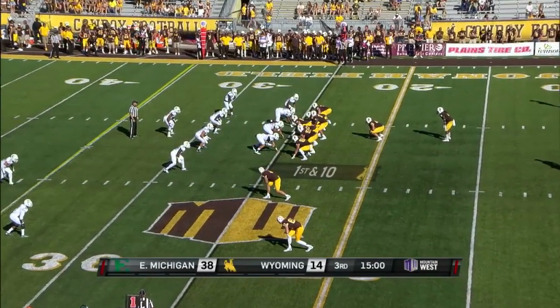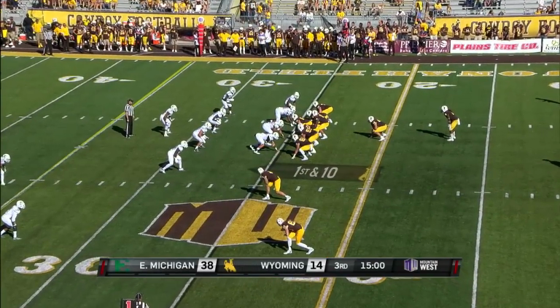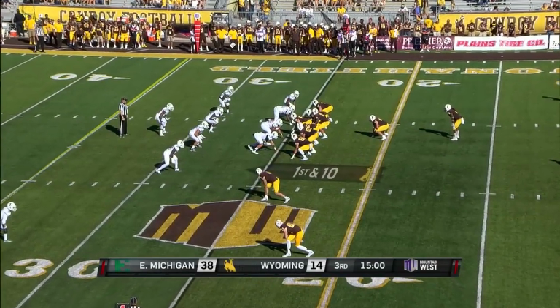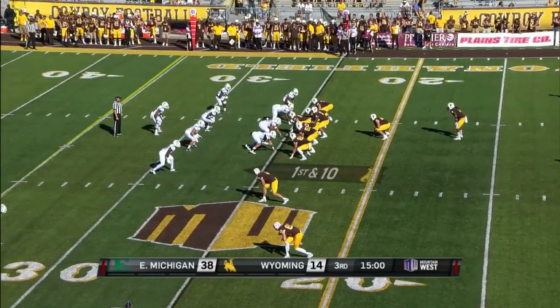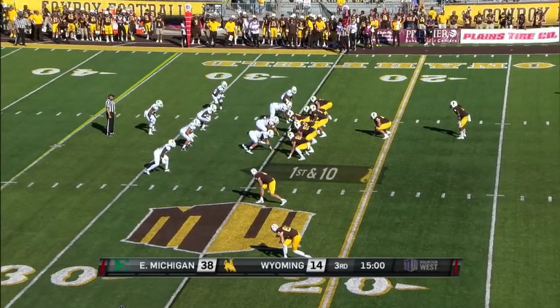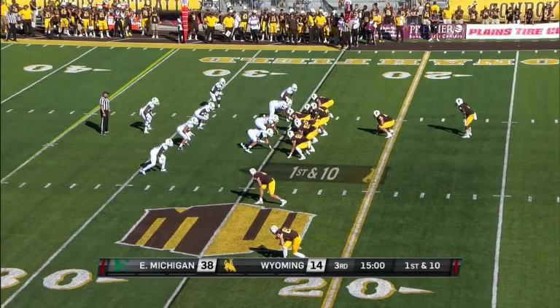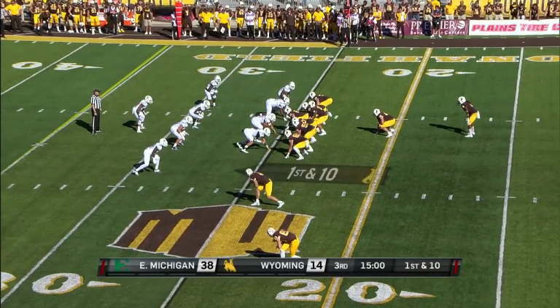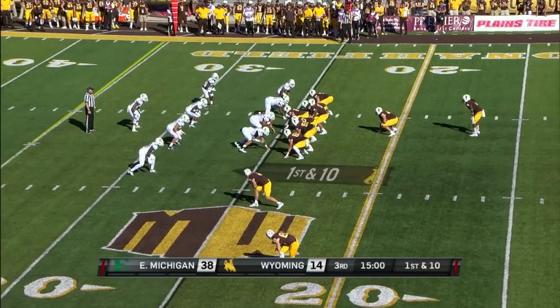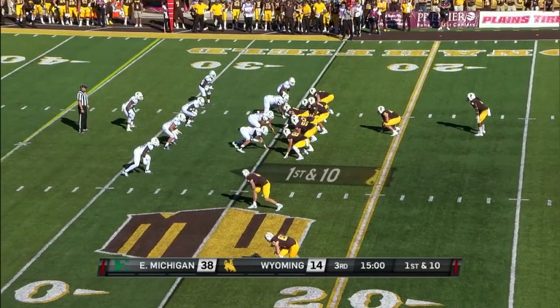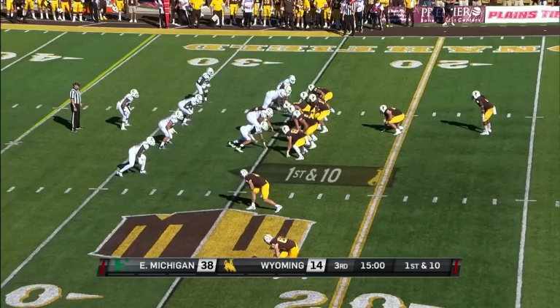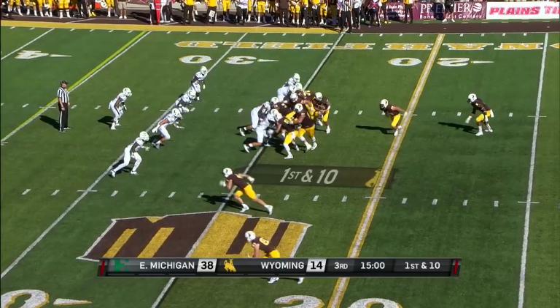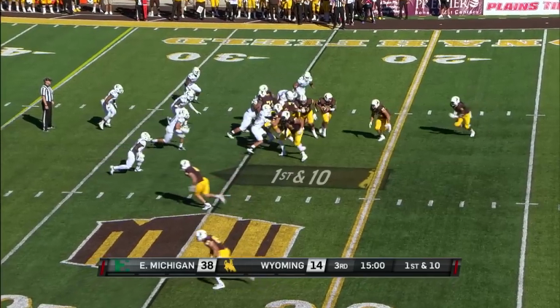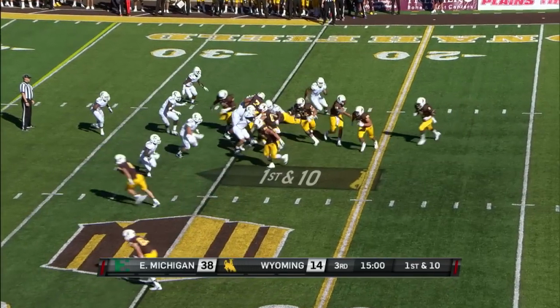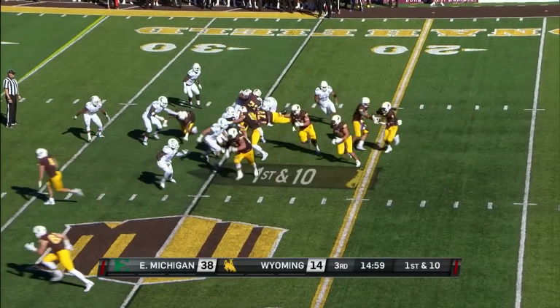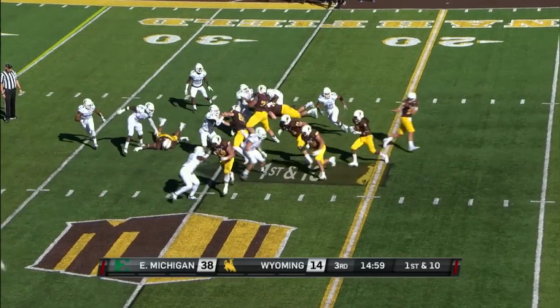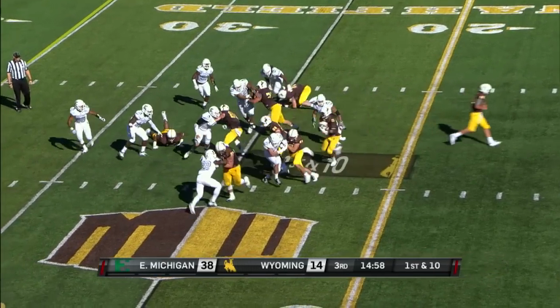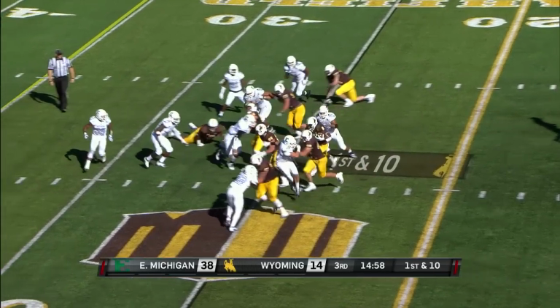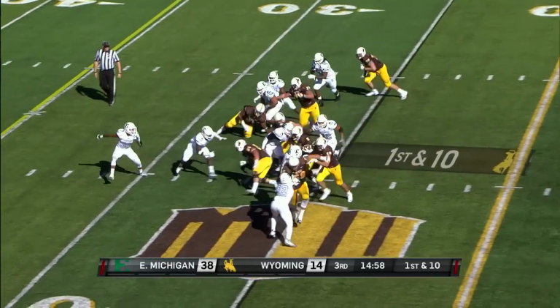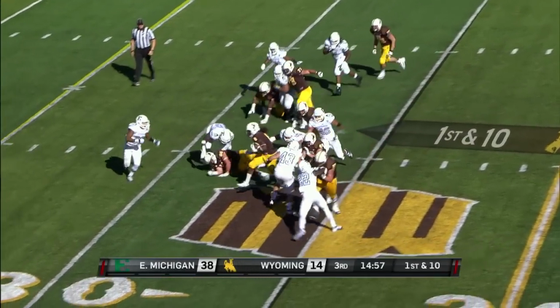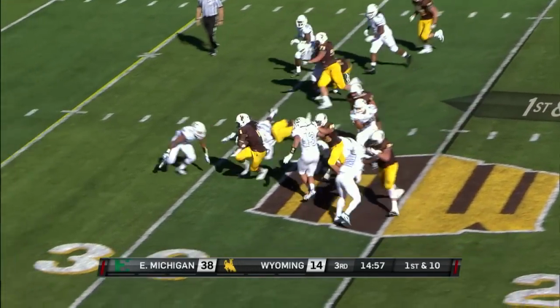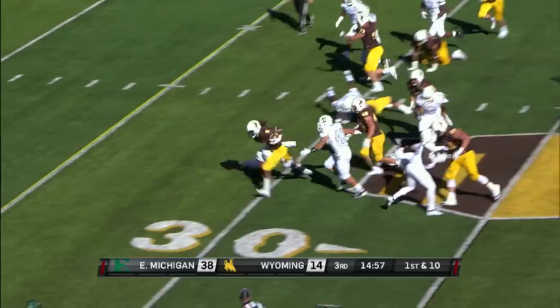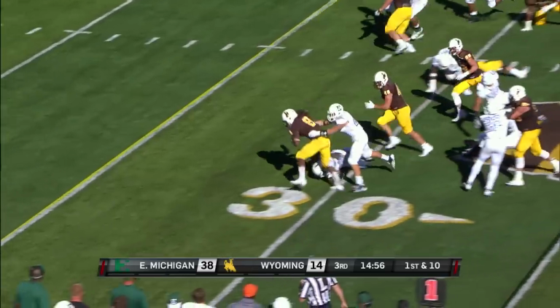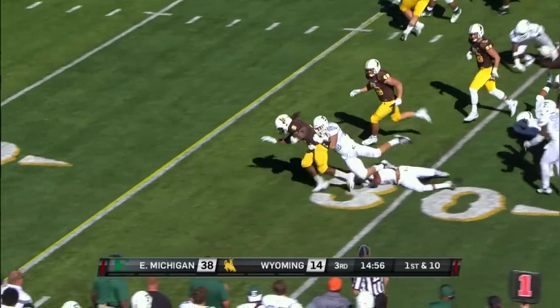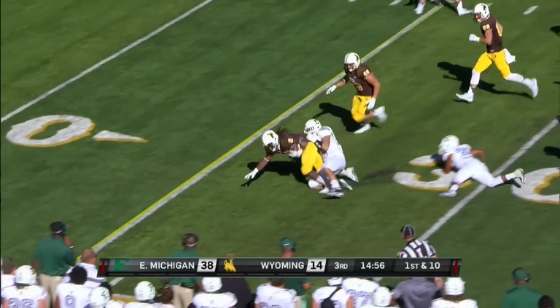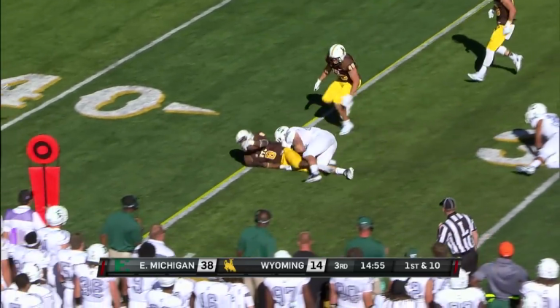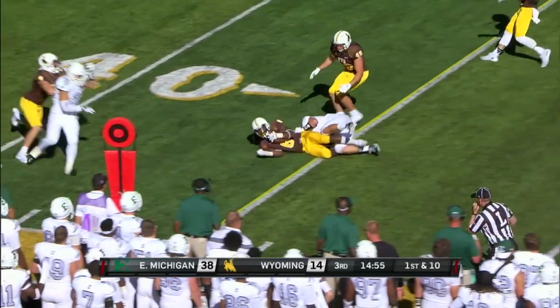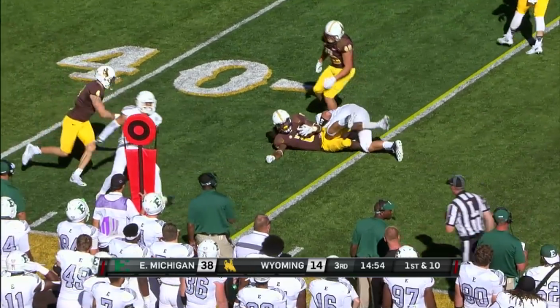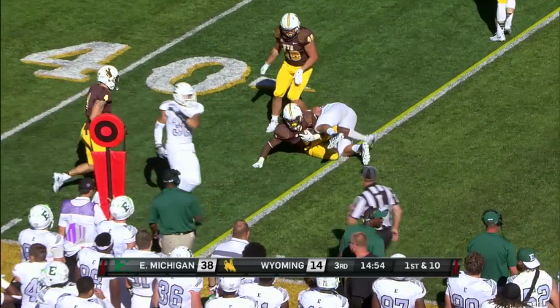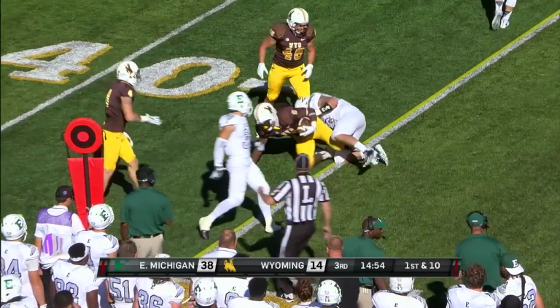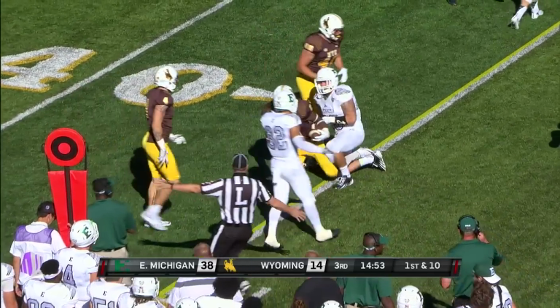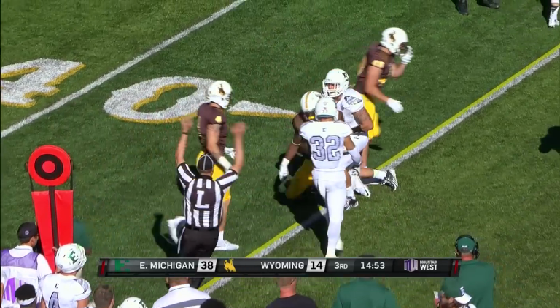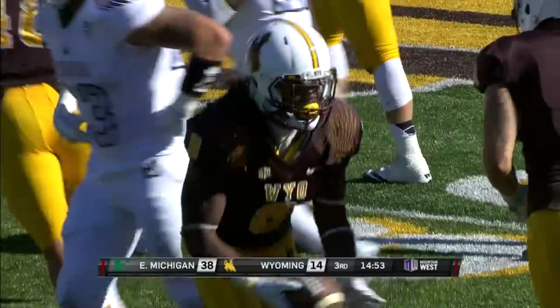First play of the second half from the 25 for Wyoming. And off to Hill — Bryant Hill with a seam, and Hill runs for a first down on that first possession.